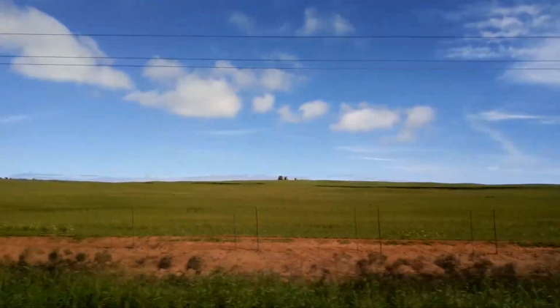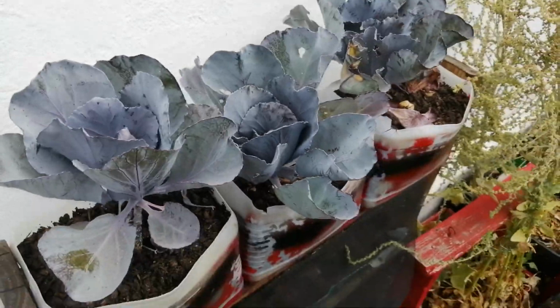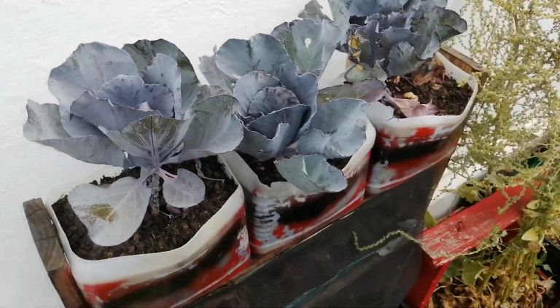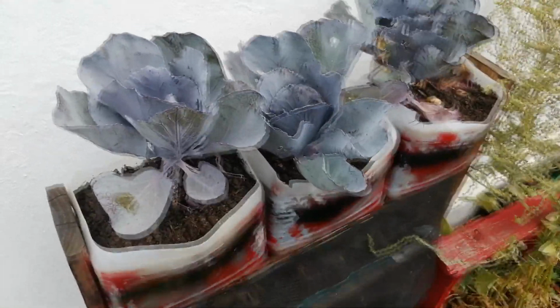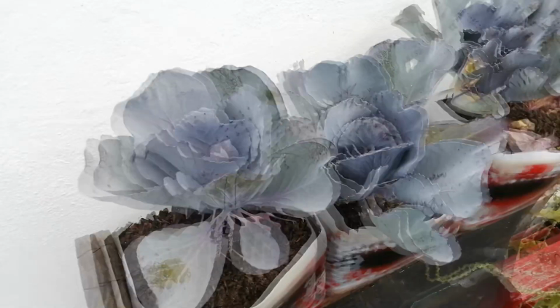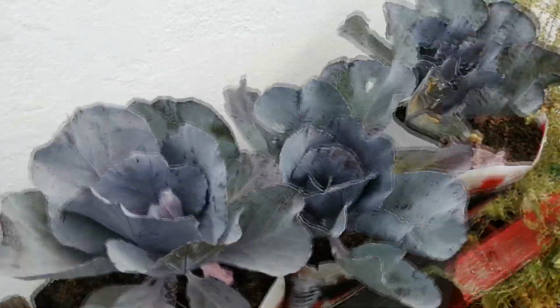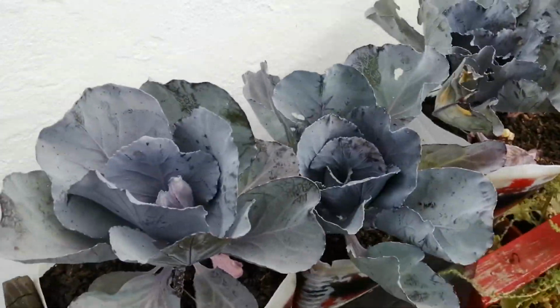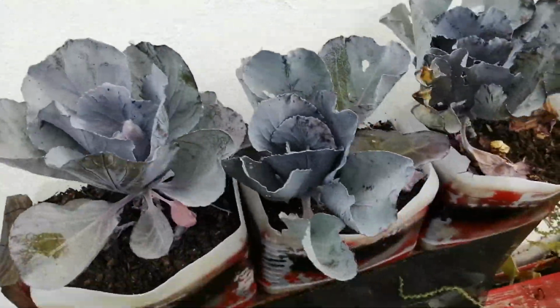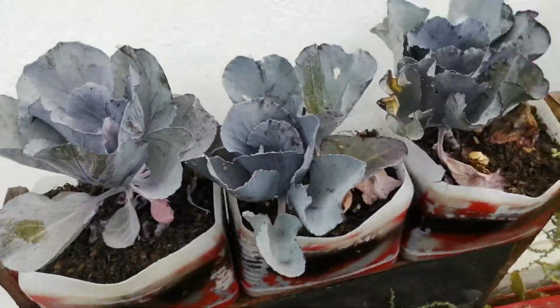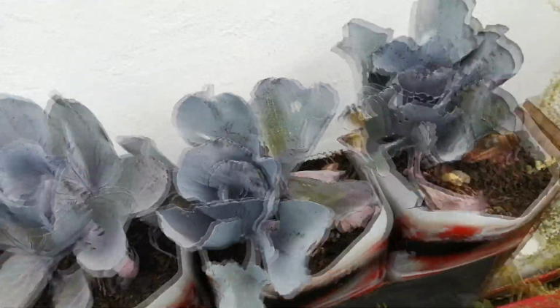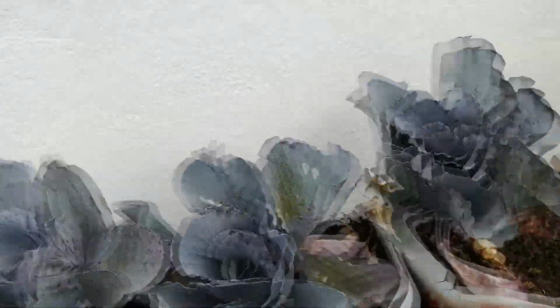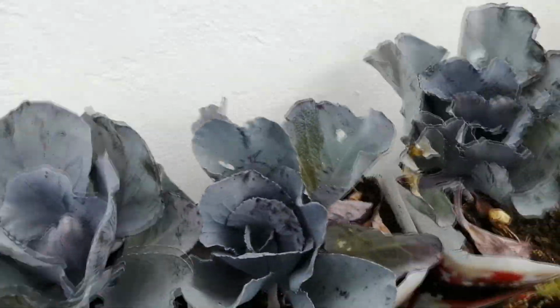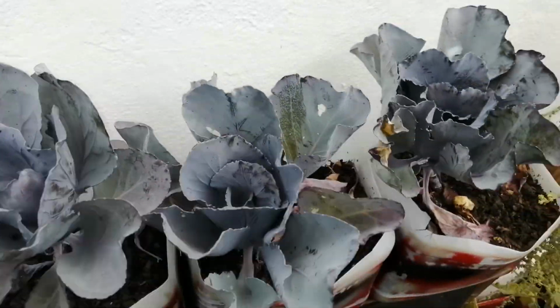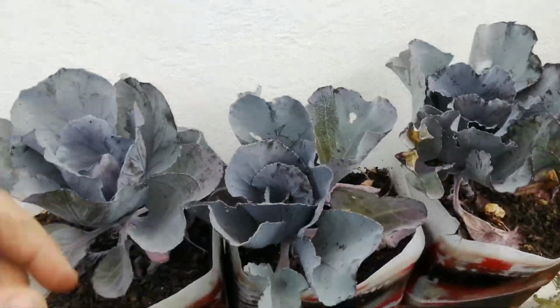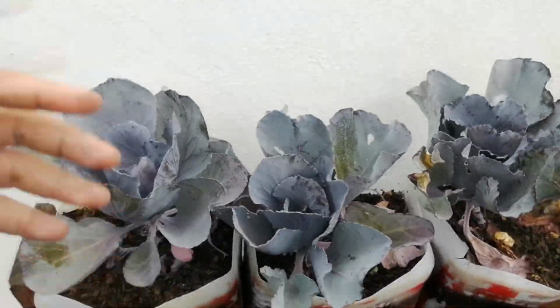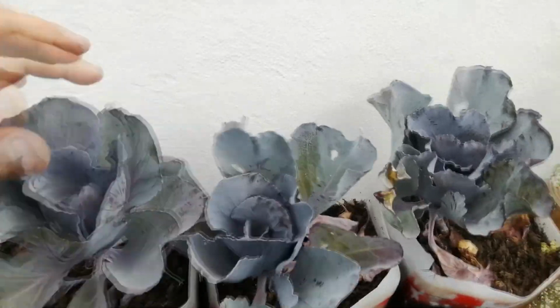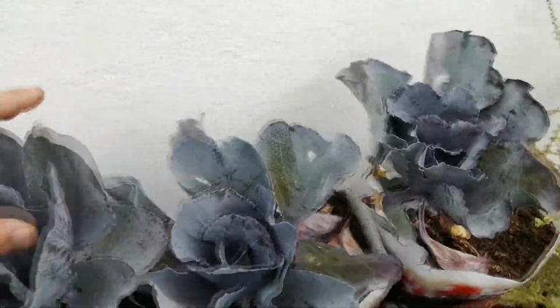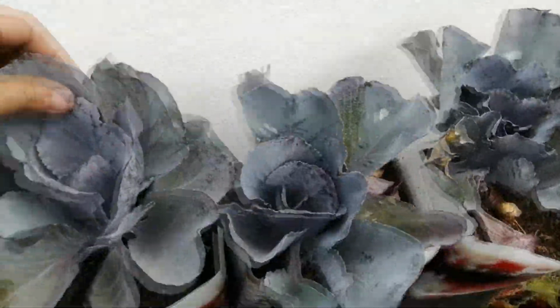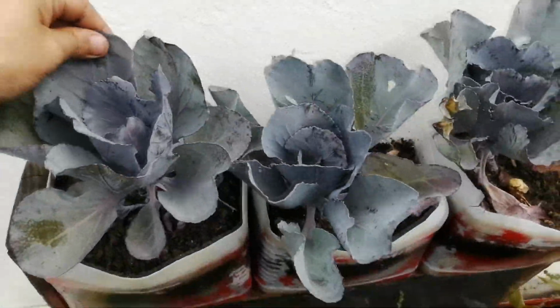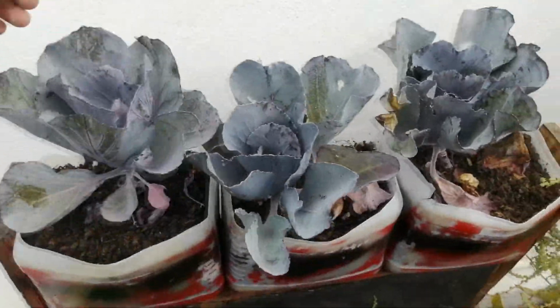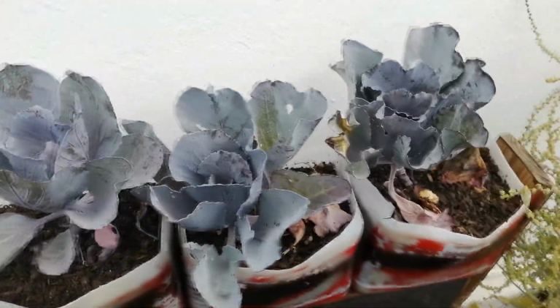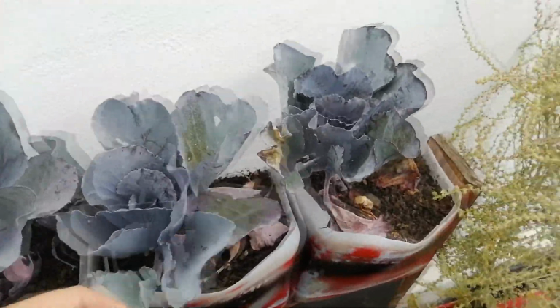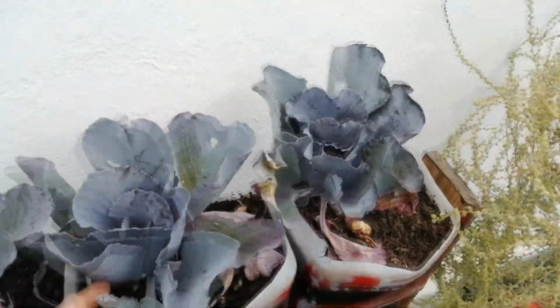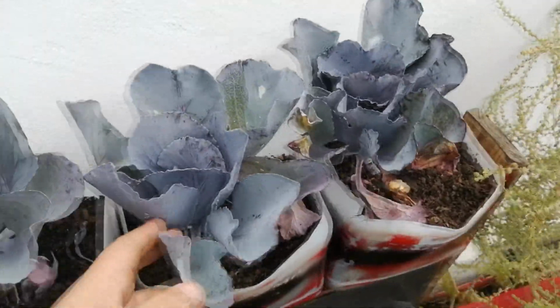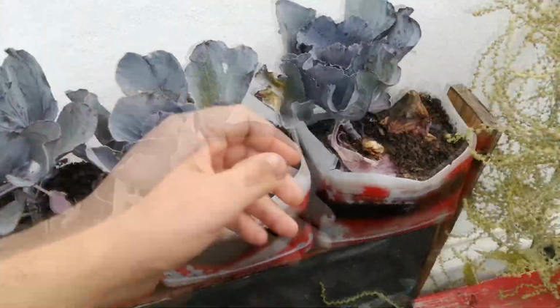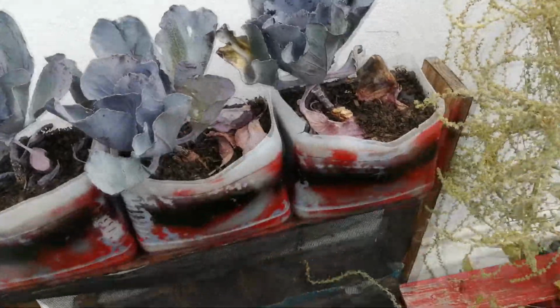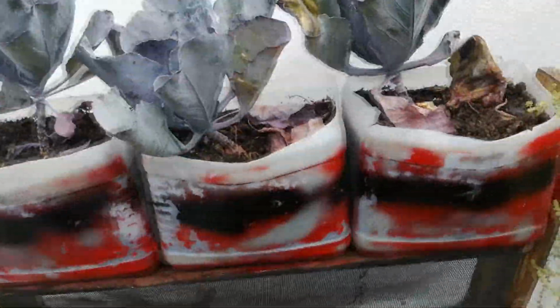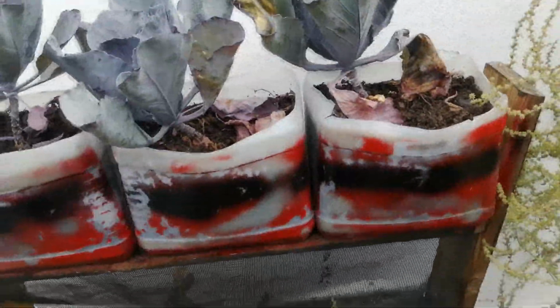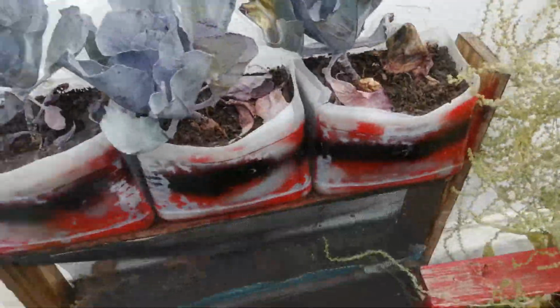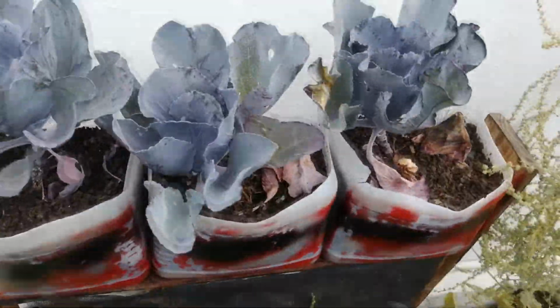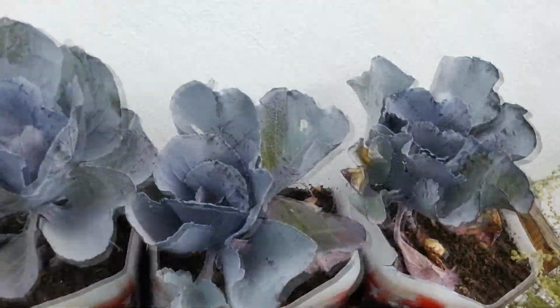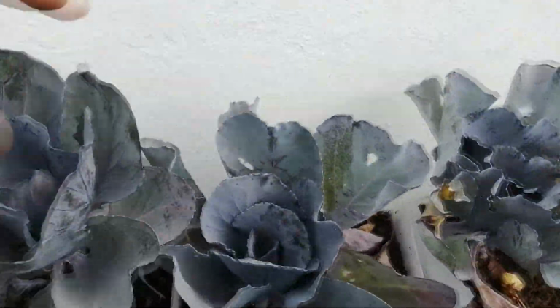First up we're going to start with the red cabbage. I've got three over here — this is my first time growing any type of cabbages. If you have any information on what I can do to get them bigger, whether it's the pot size or anything else, just let me know.